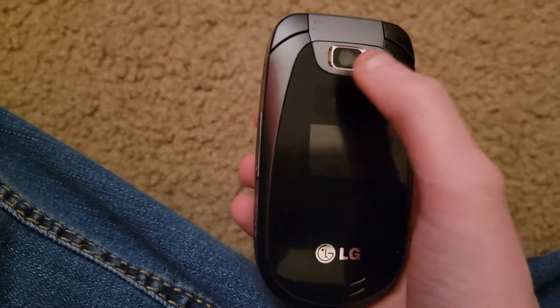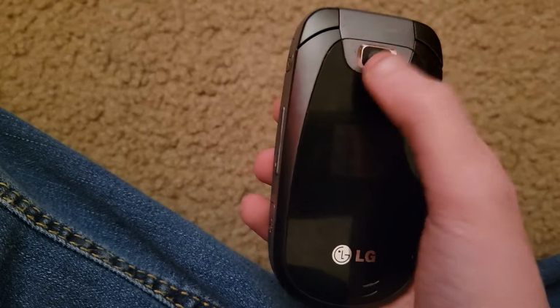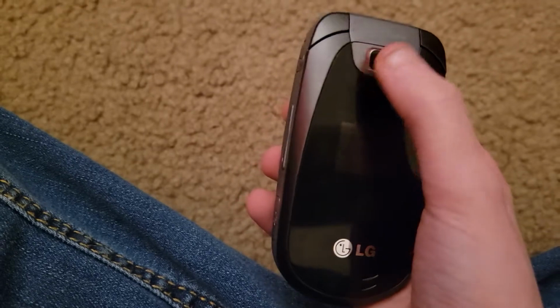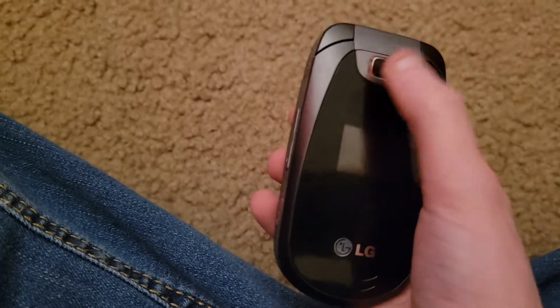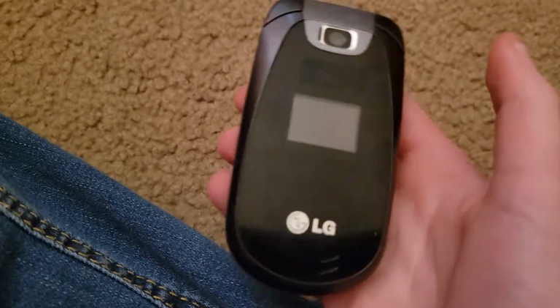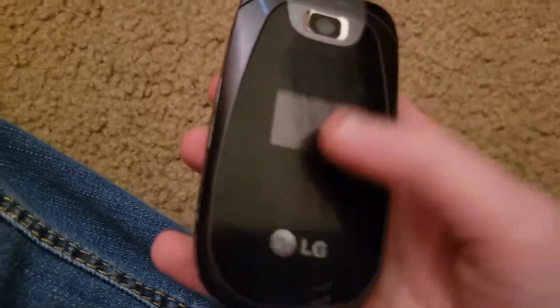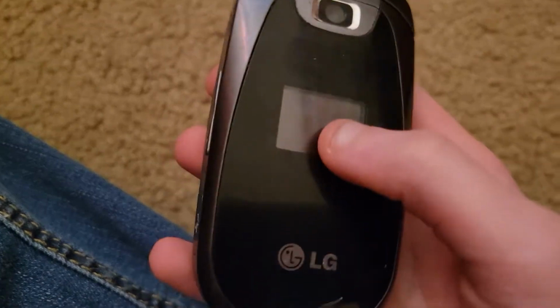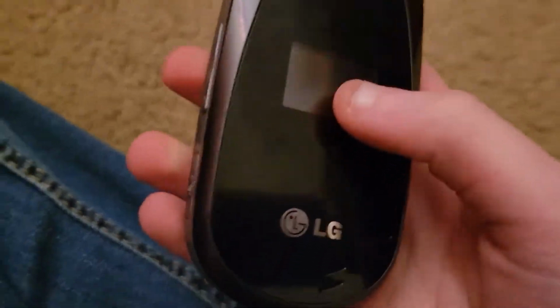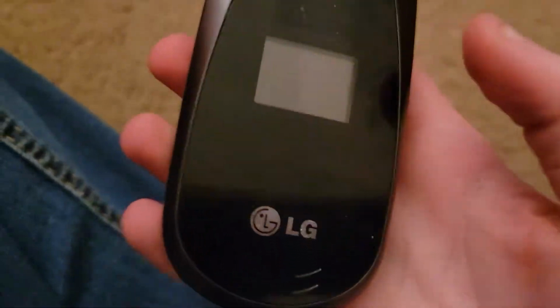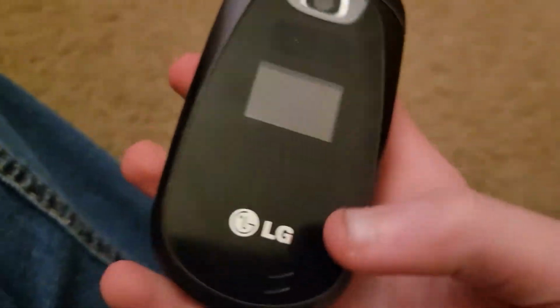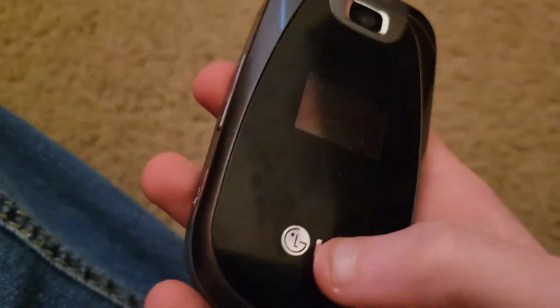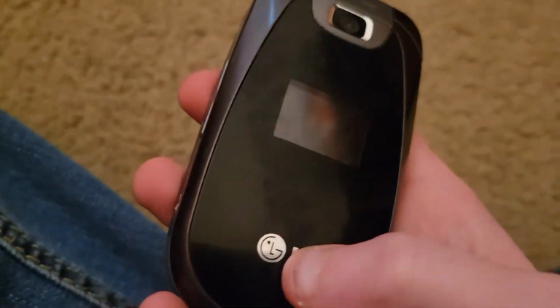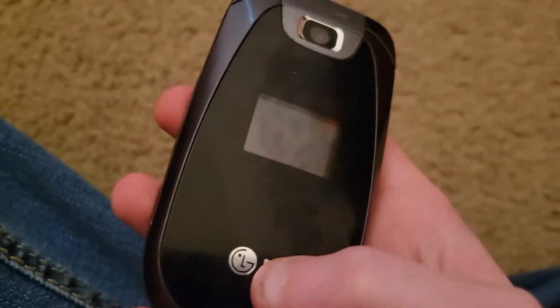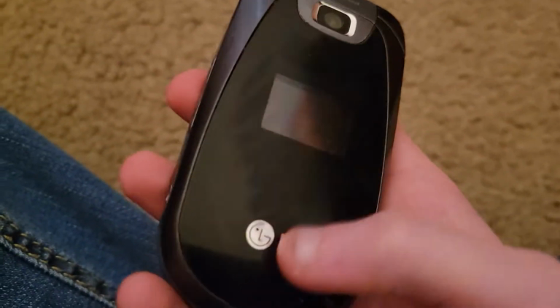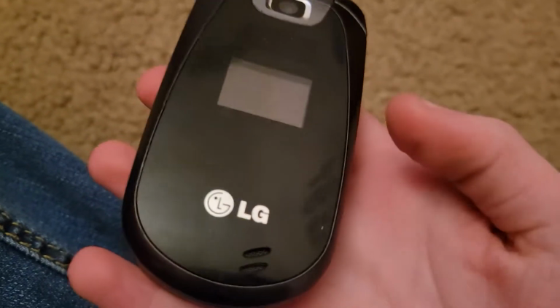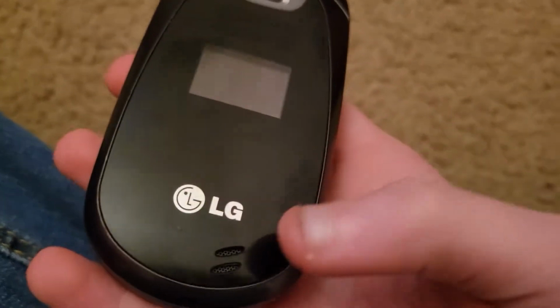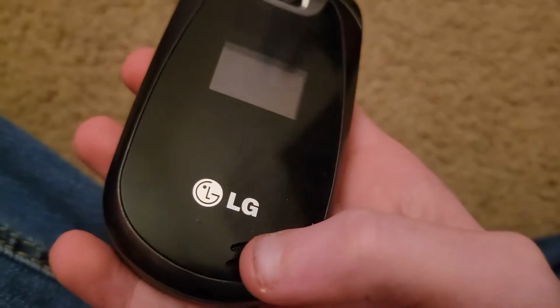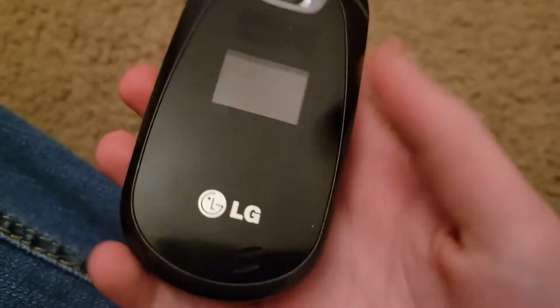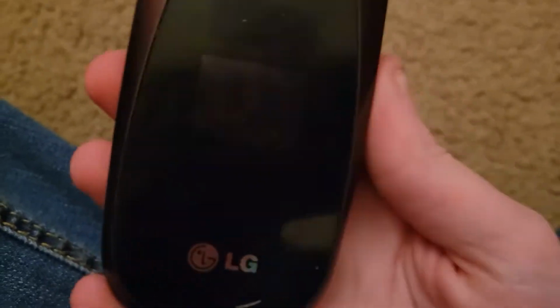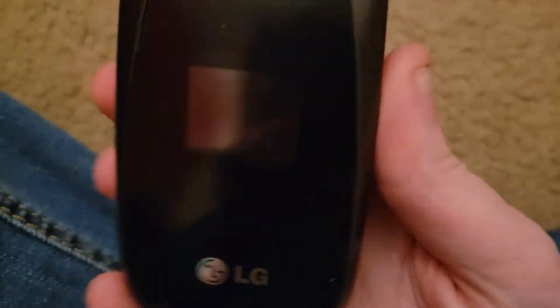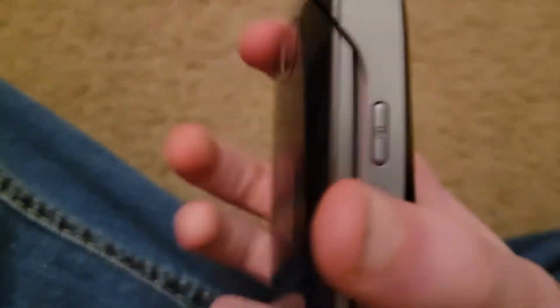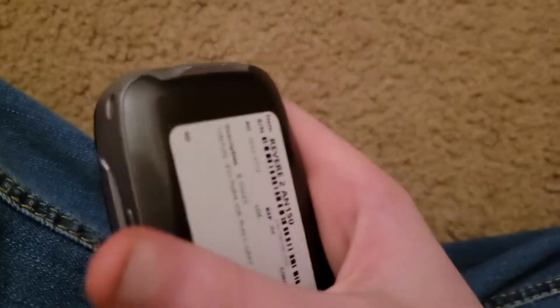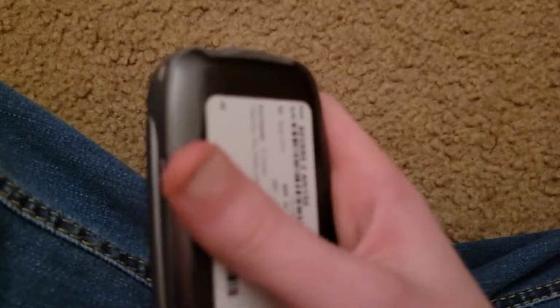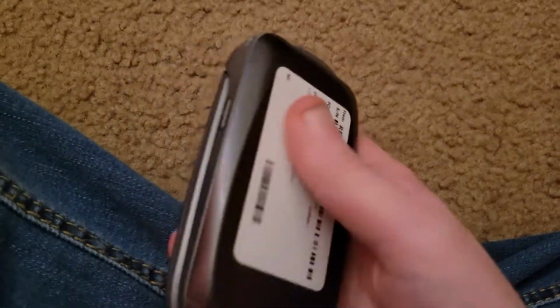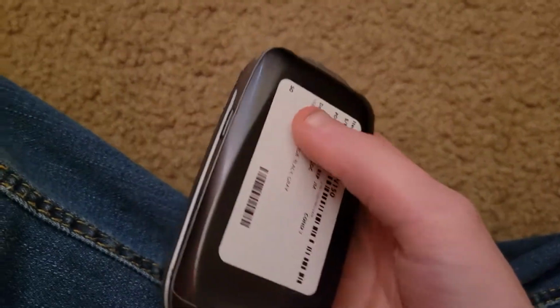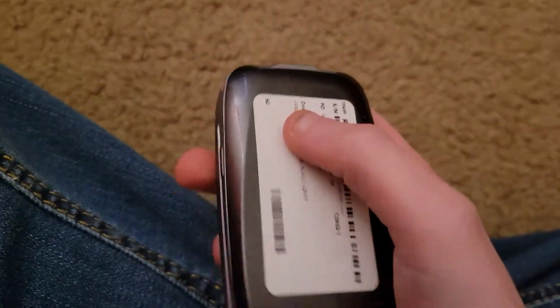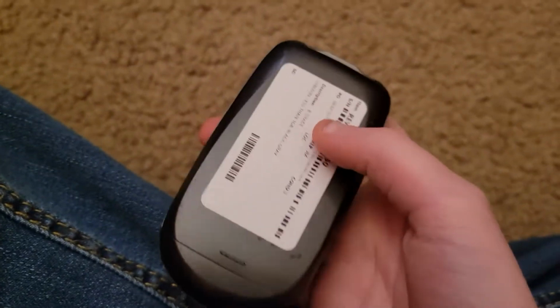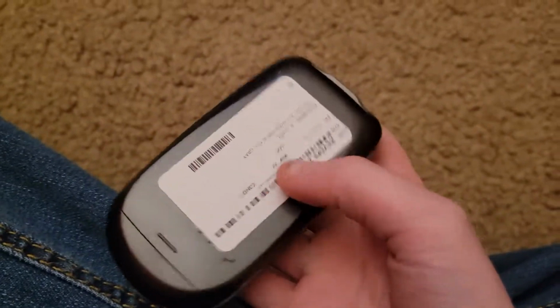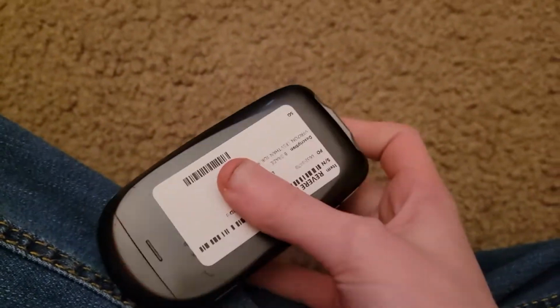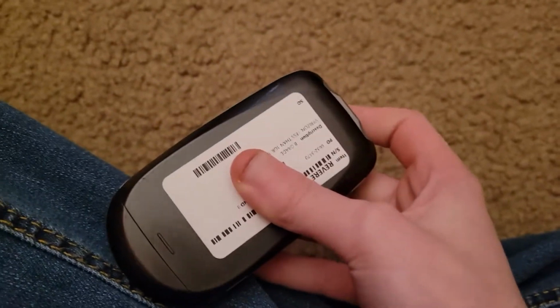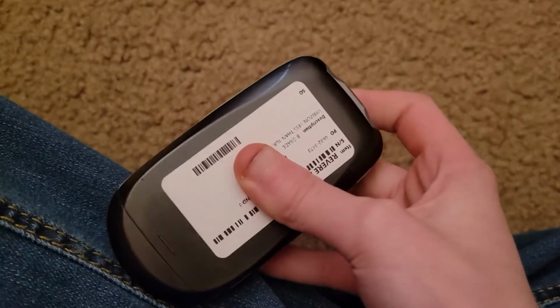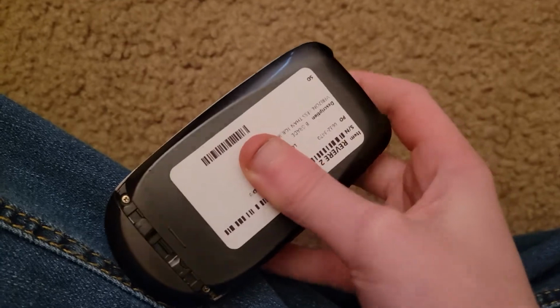This here is your camera, this here is your outer screen, this here is your LG logo, this here is your speaker. This here is your back.